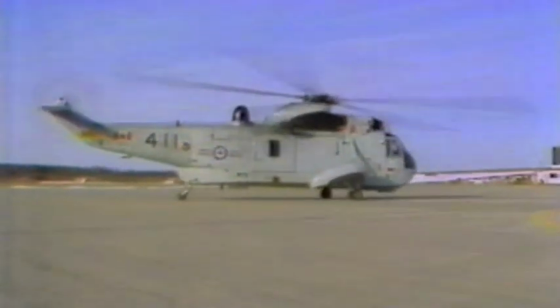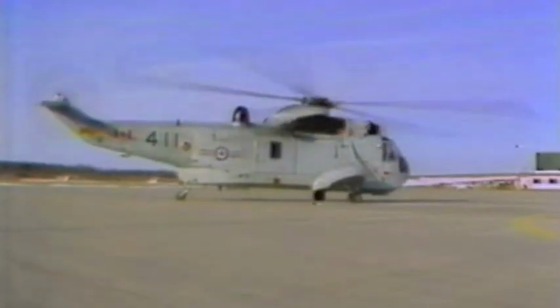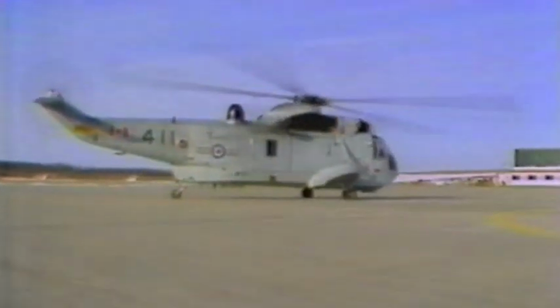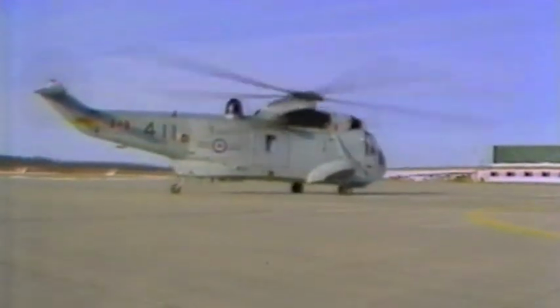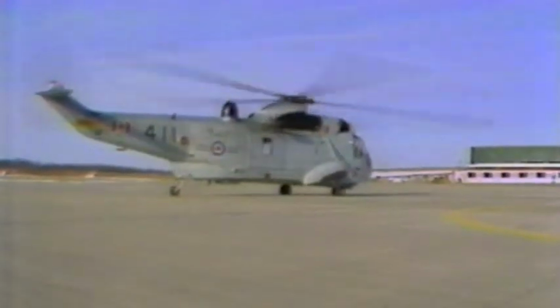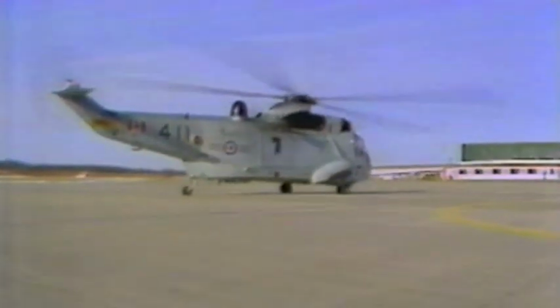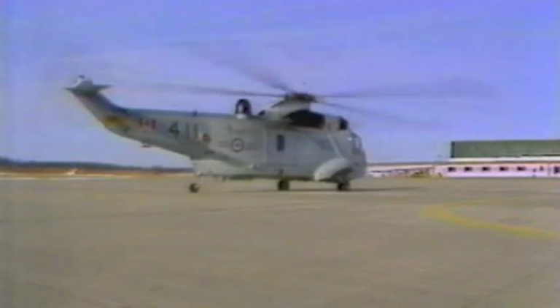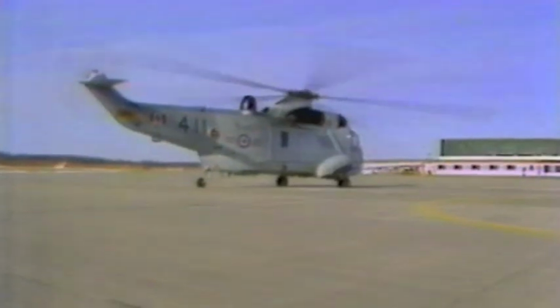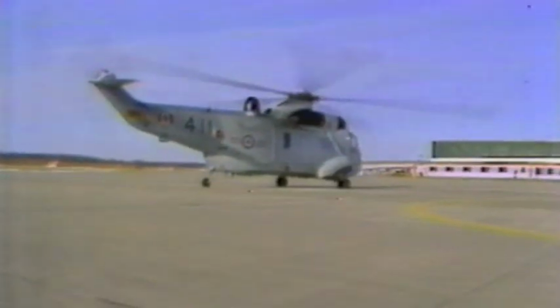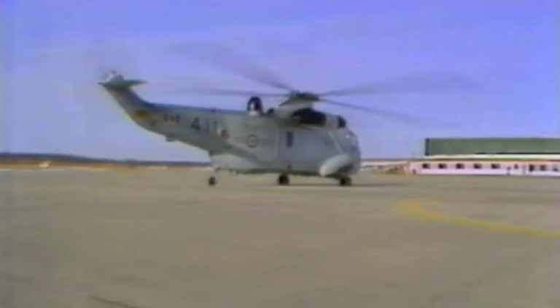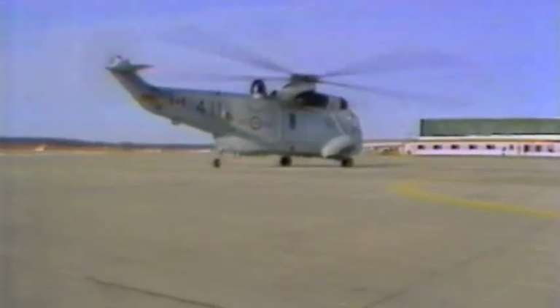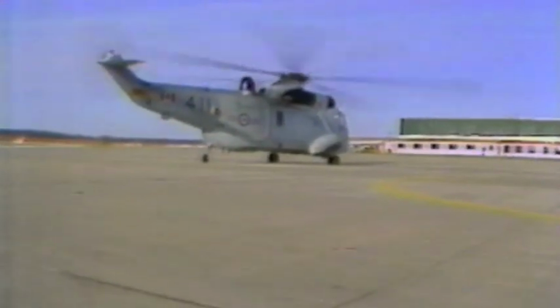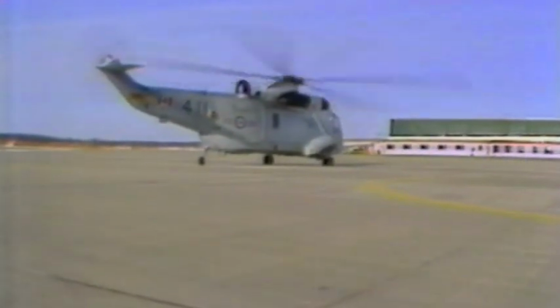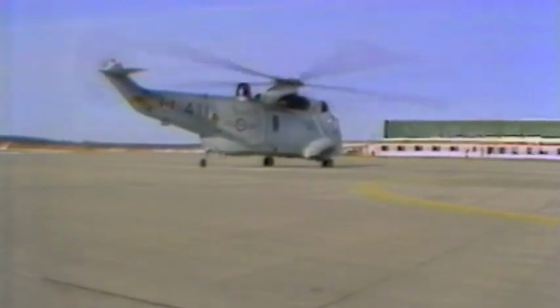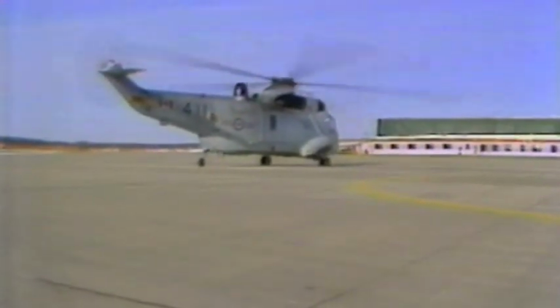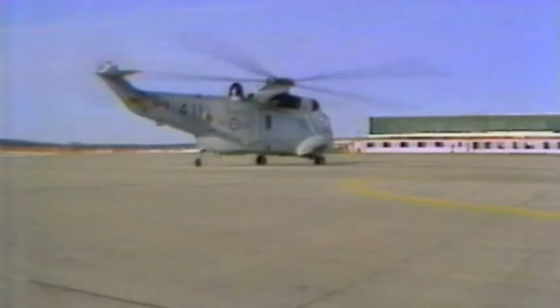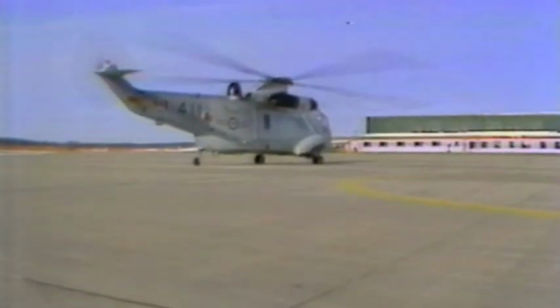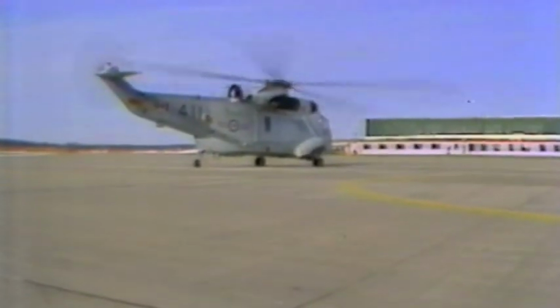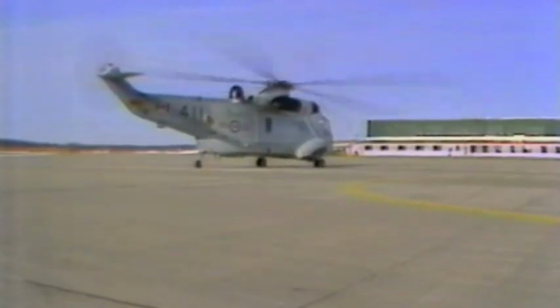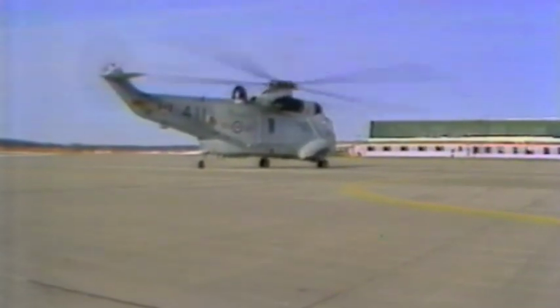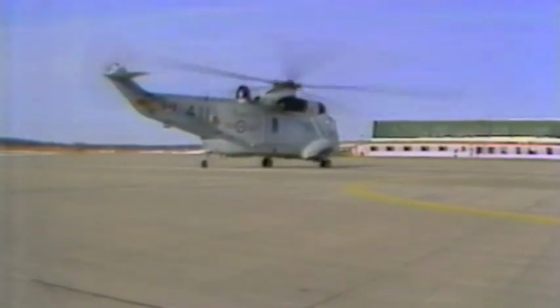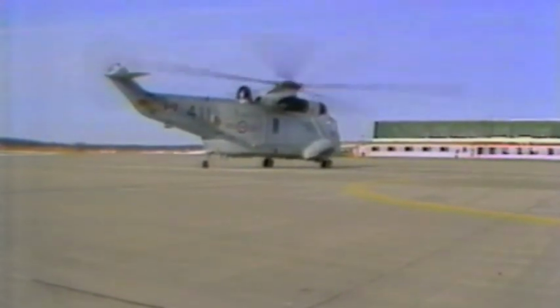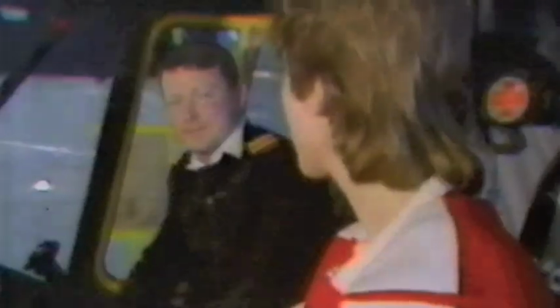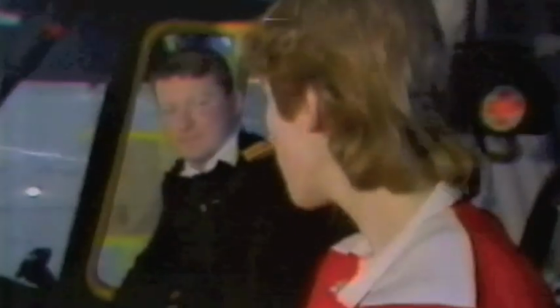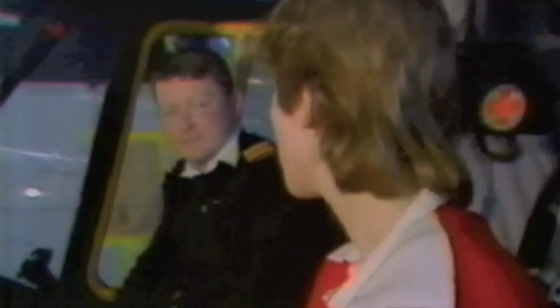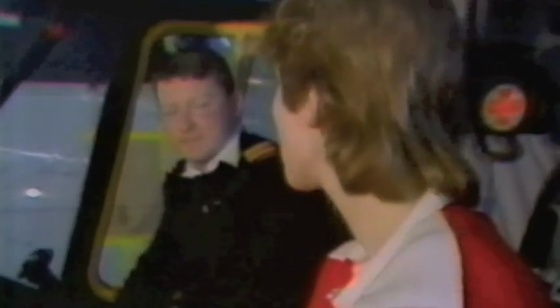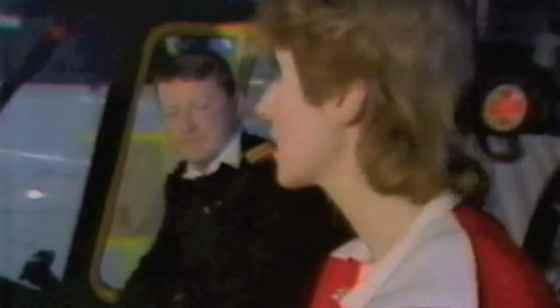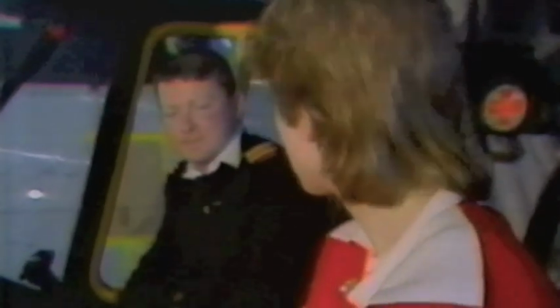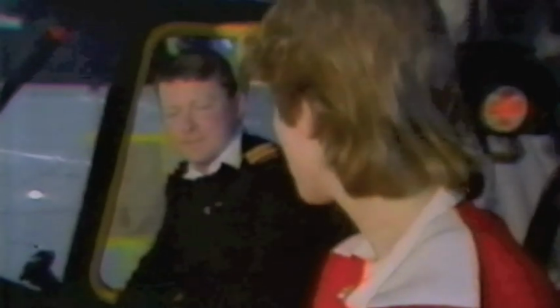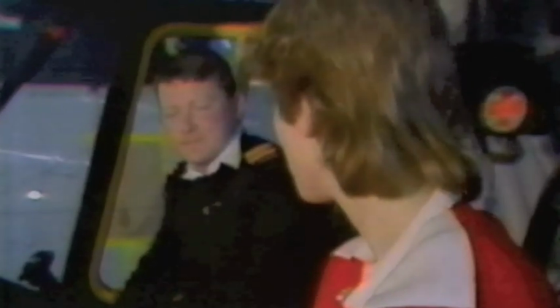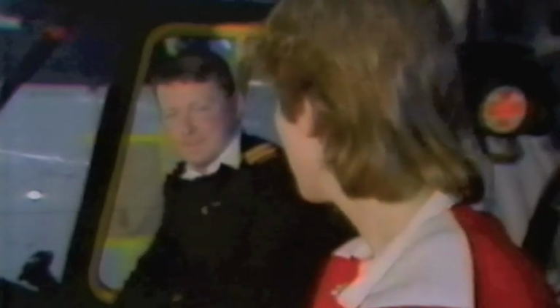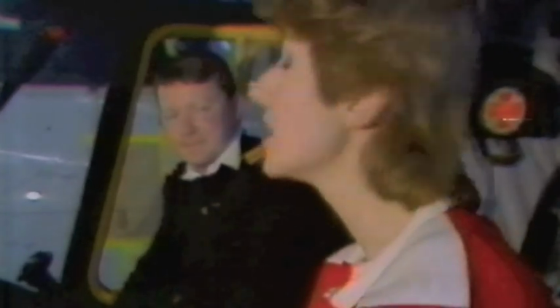Right, you wouldn't want to do that — we try to avoid that. Is the Sea King bigger than most usual helicopters? This is one of the bigger helicopters, yes. It weighs about the same as a bus, and it transports people just like a bus does too.